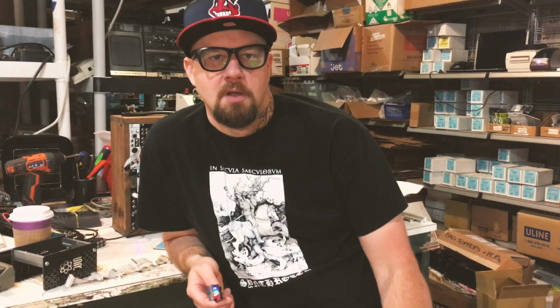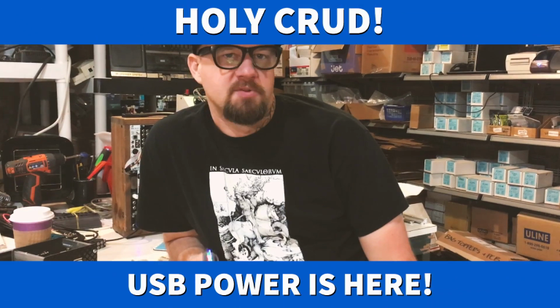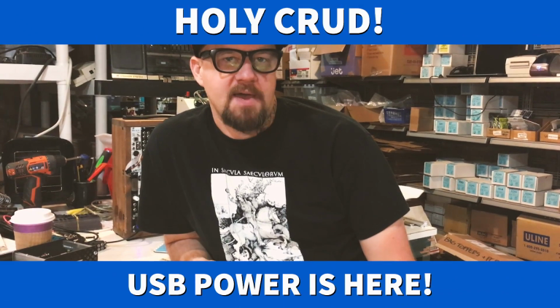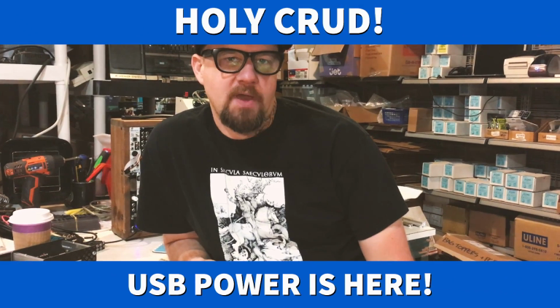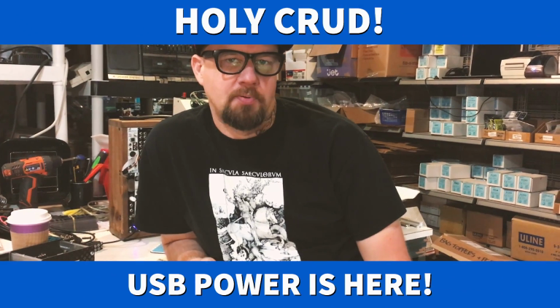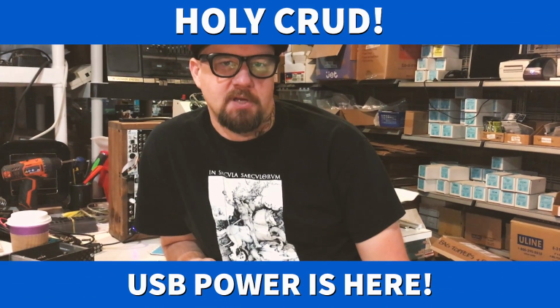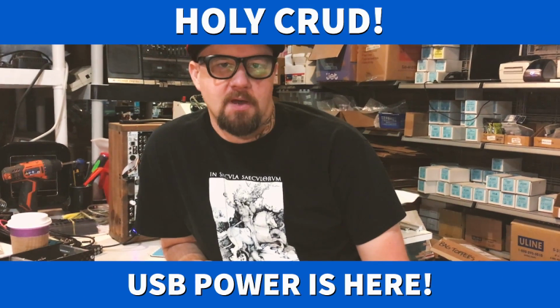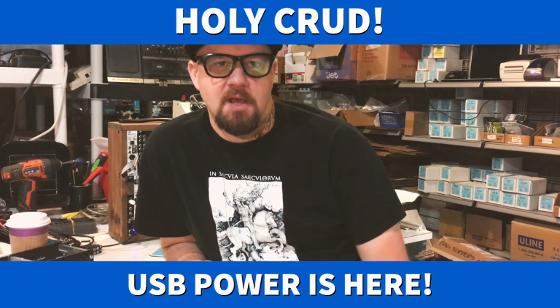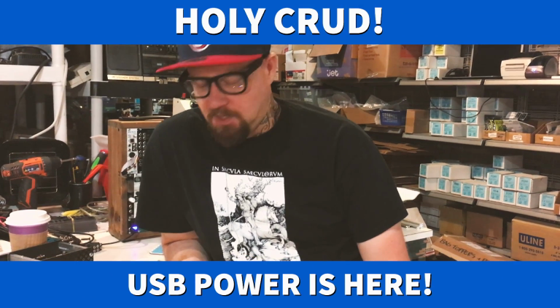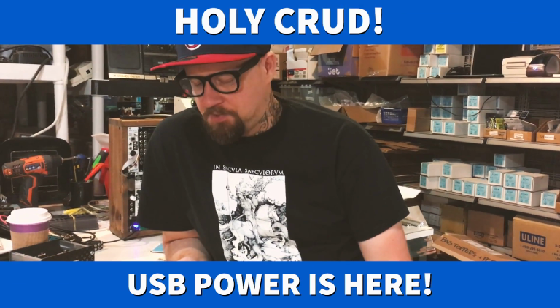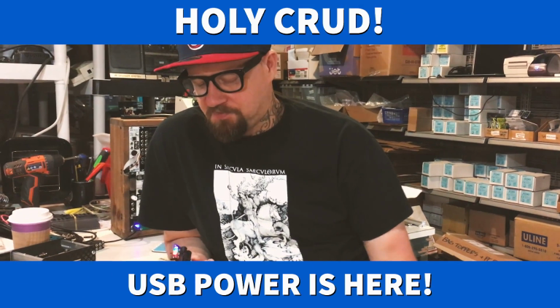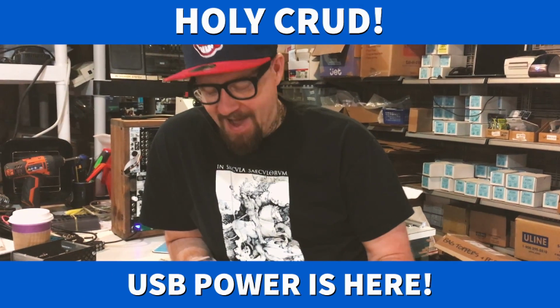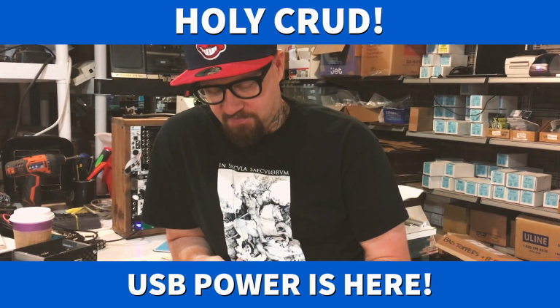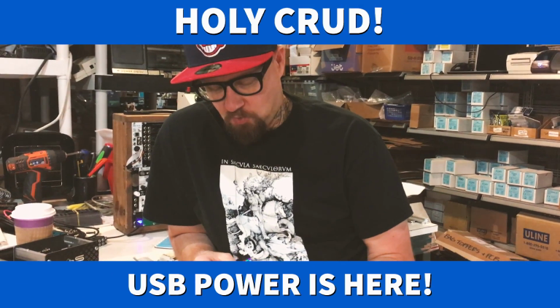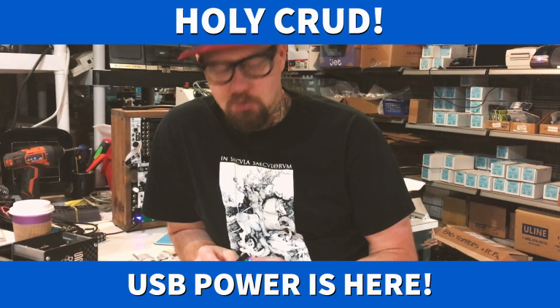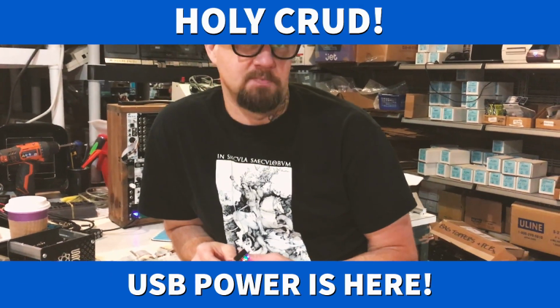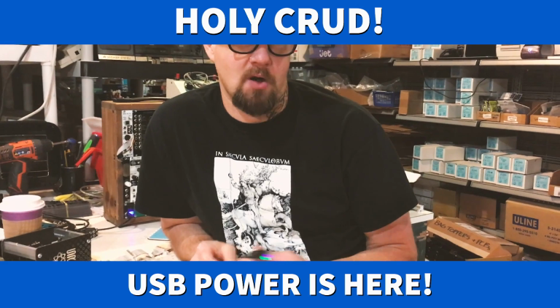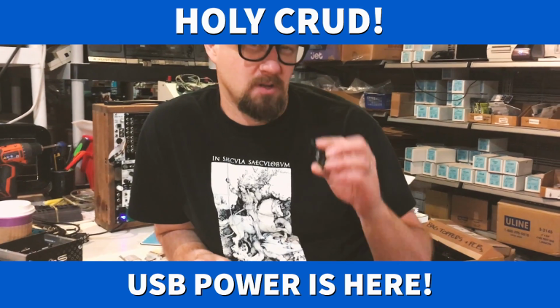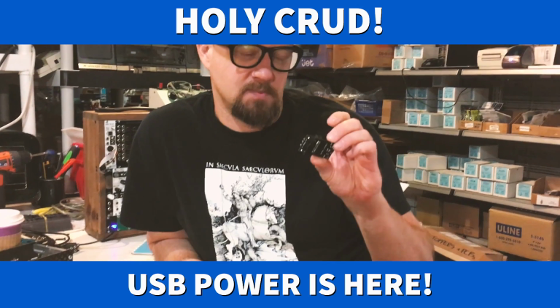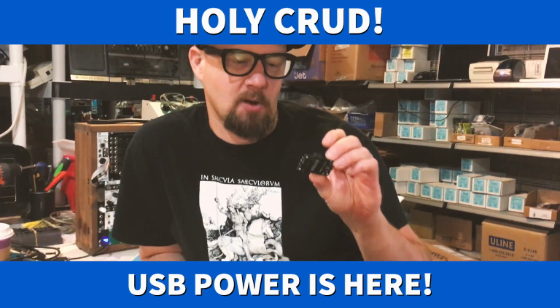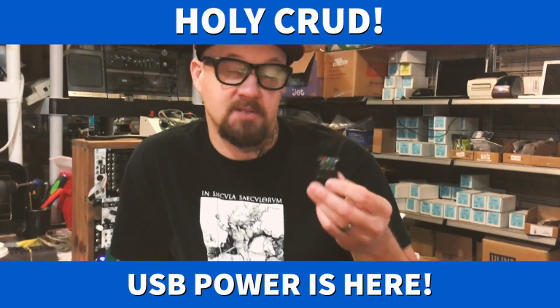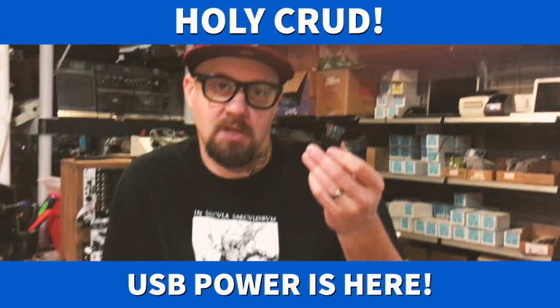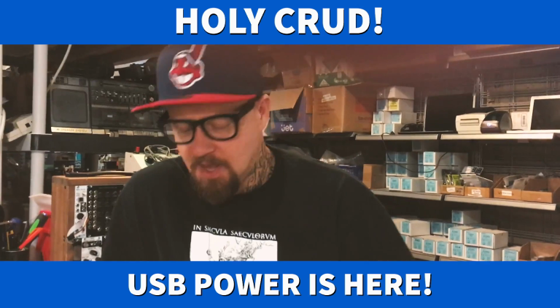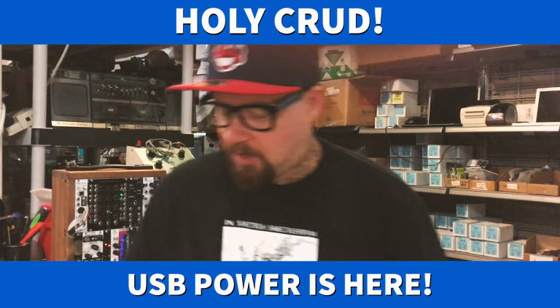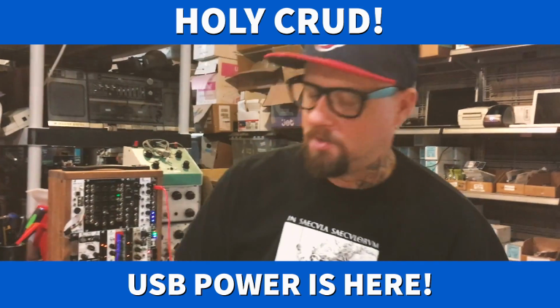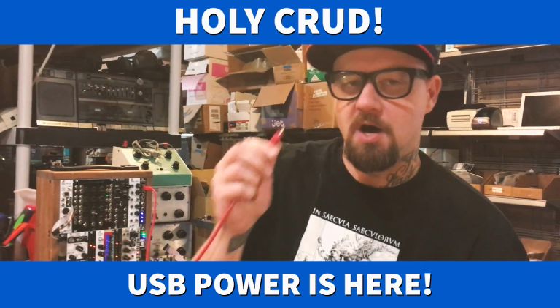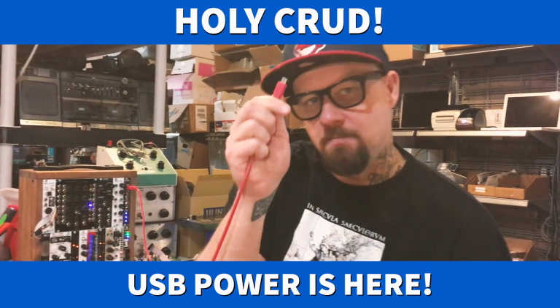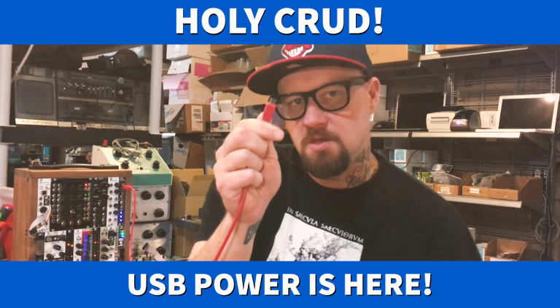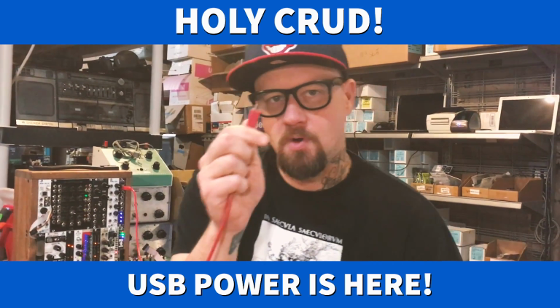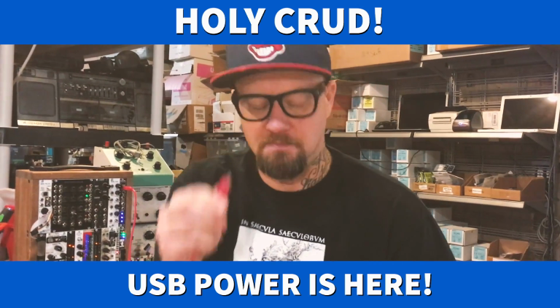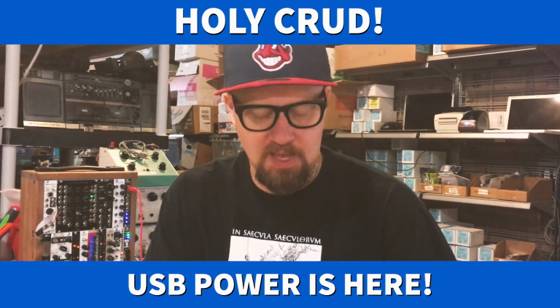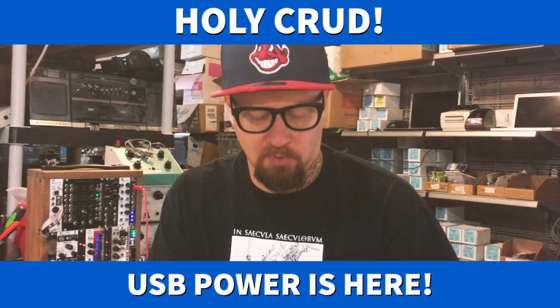Hey, what's up guys? We got a new project coming out today. It is 5 volt USB power. We're calling it USB power because that's what it is, and it runs off a mini USB cable.